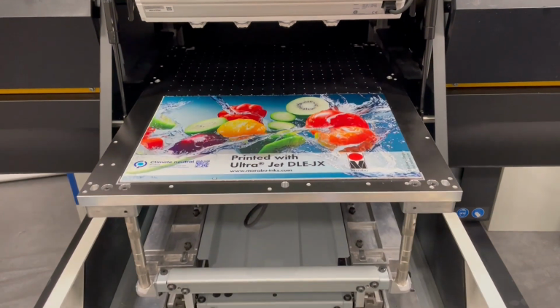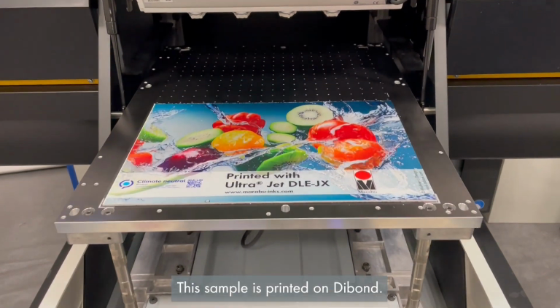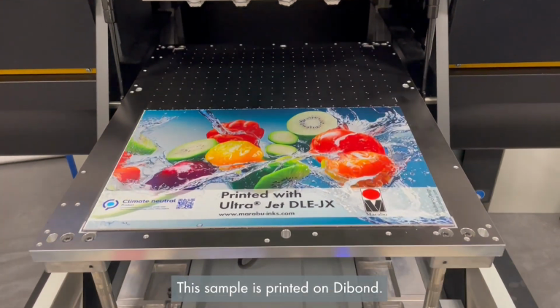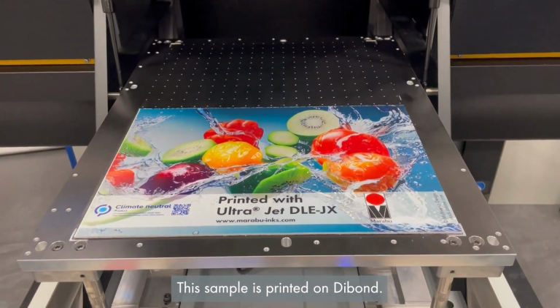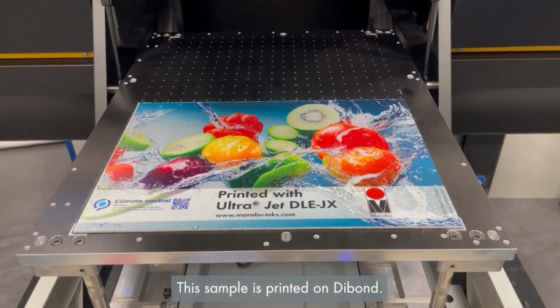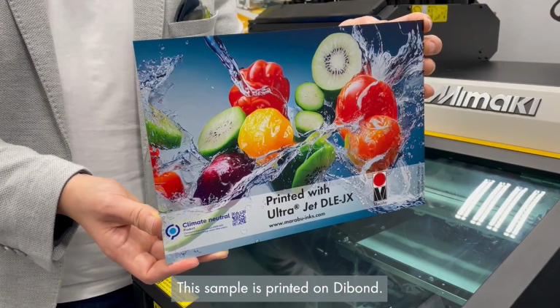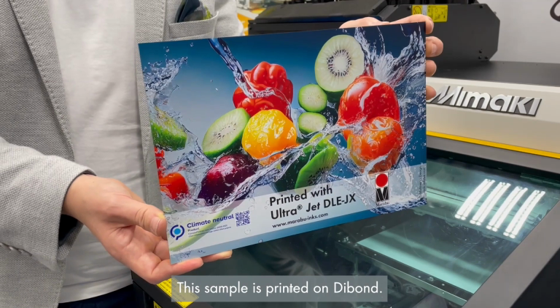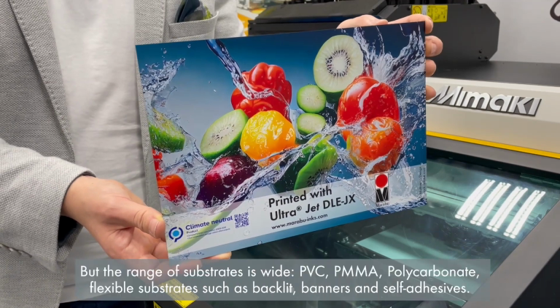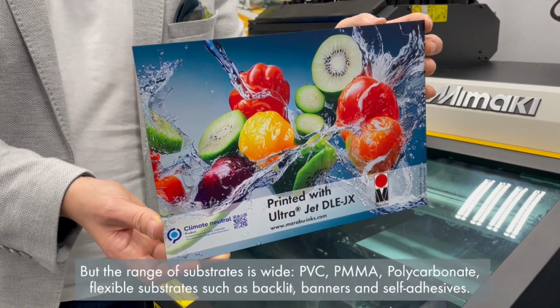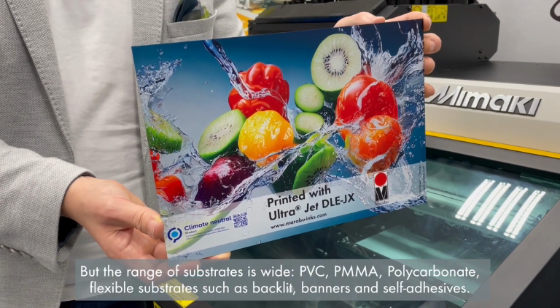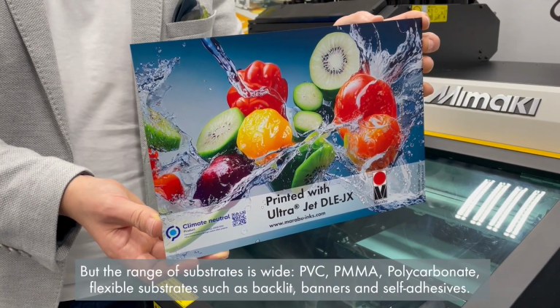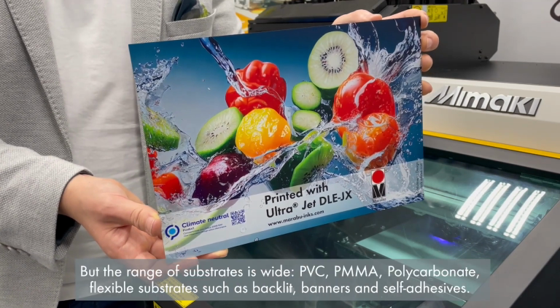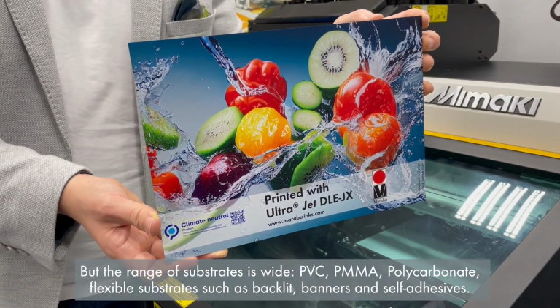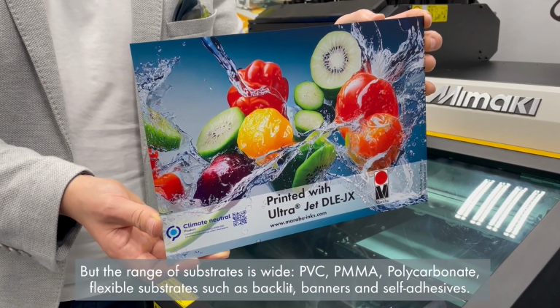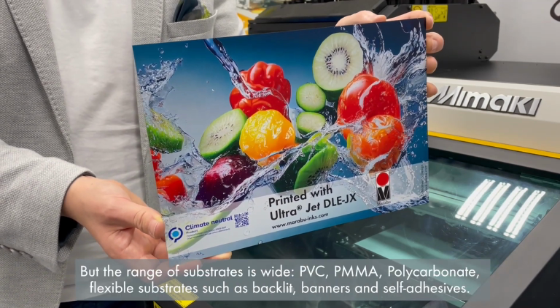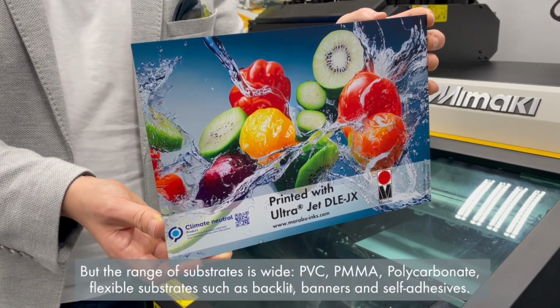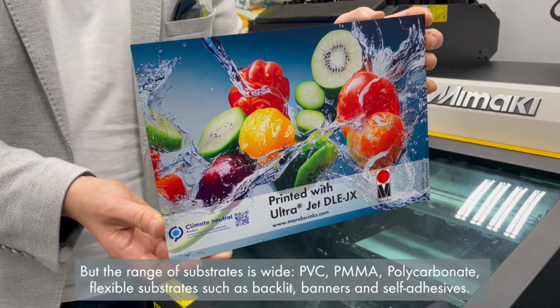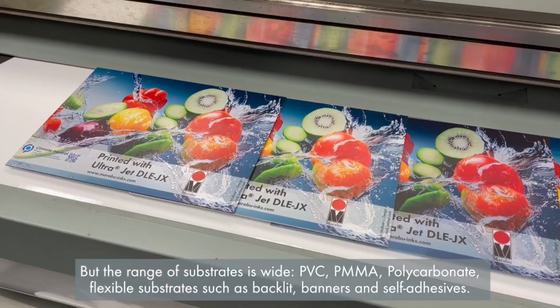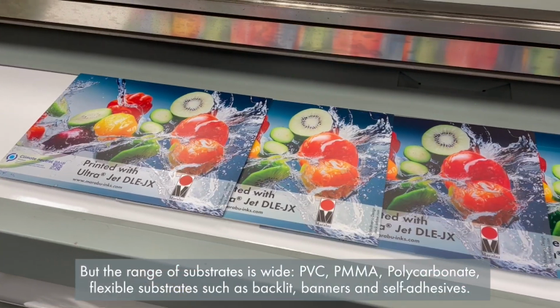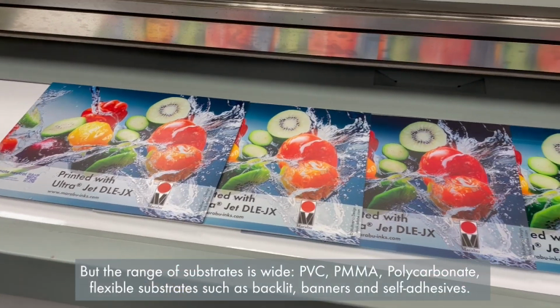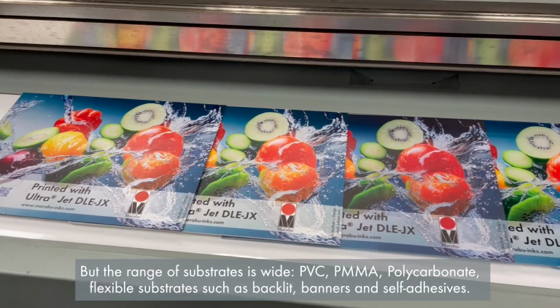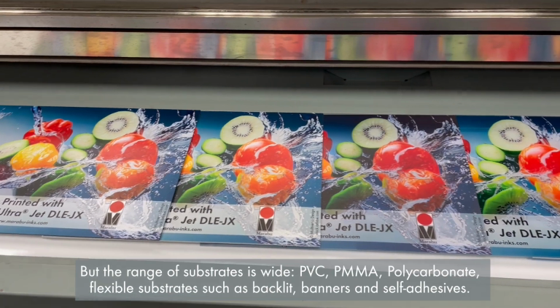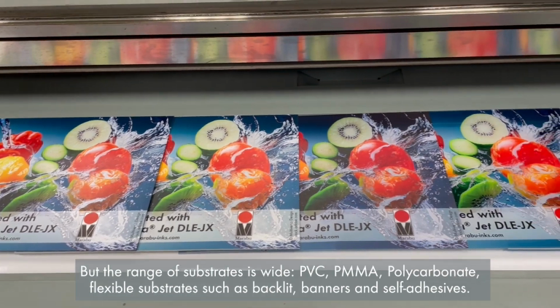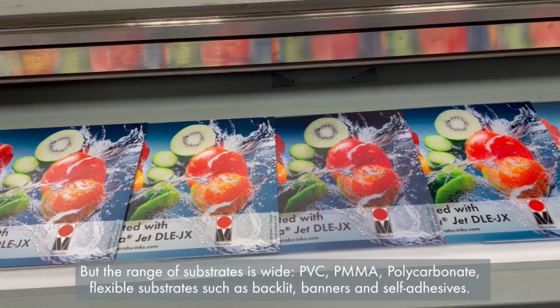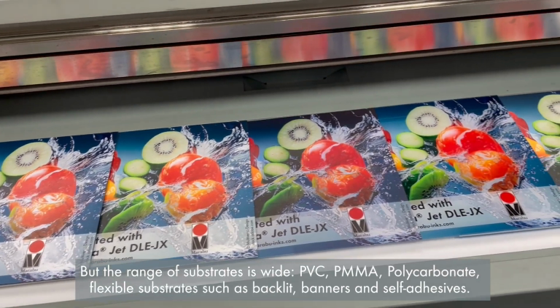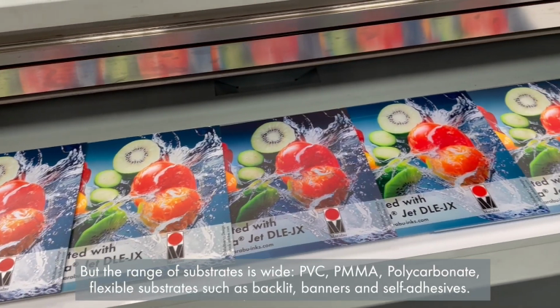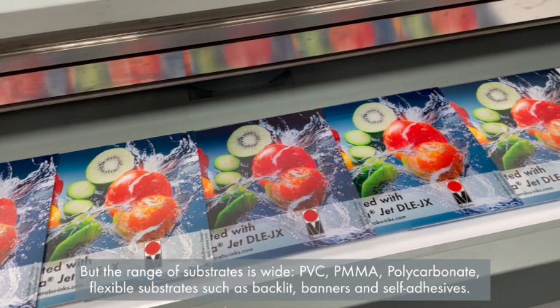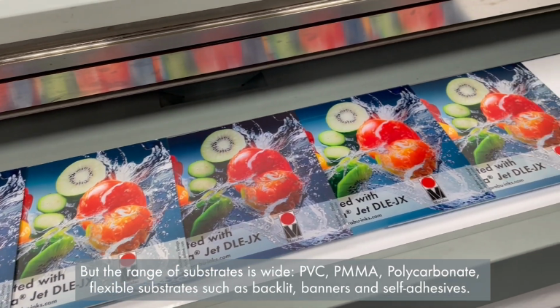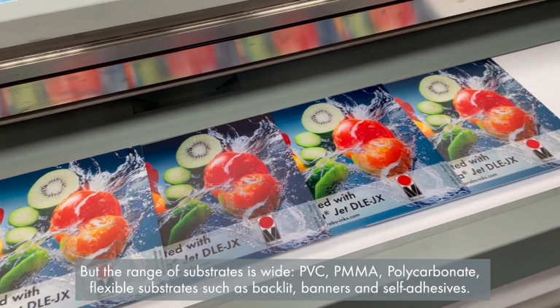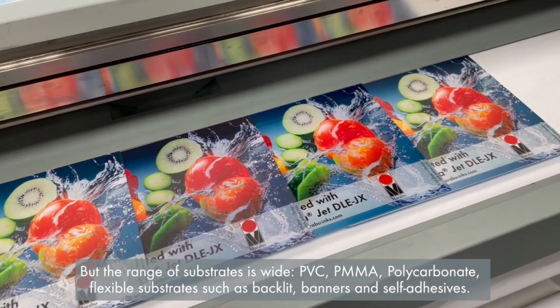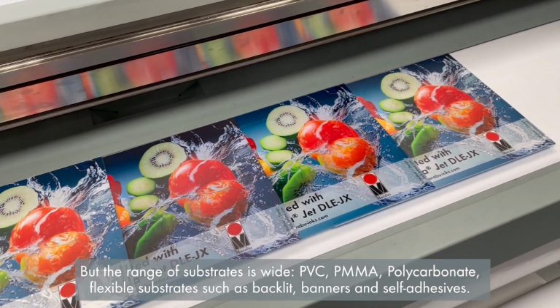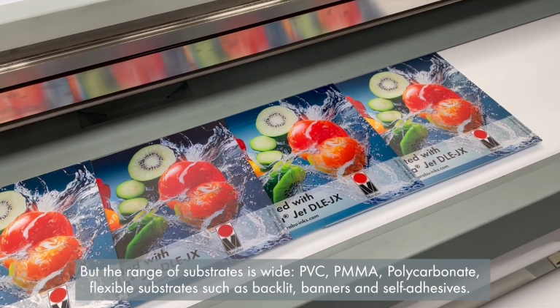This sample is printed on DyeBond, but the range of substrates is wide: PVC, PMMA, polycarbonate, flexible substrates such as backlight, banners, and soft-face textiles.